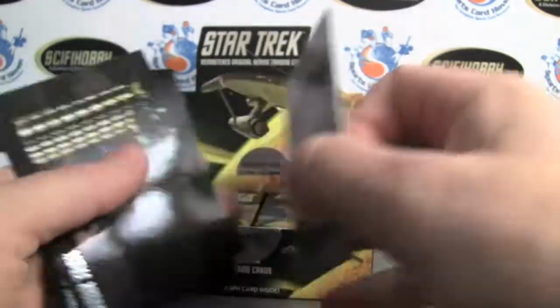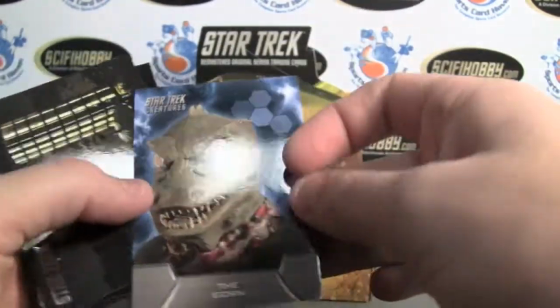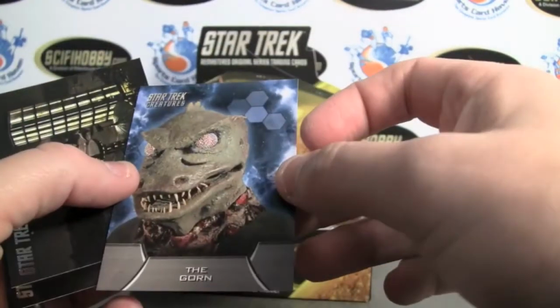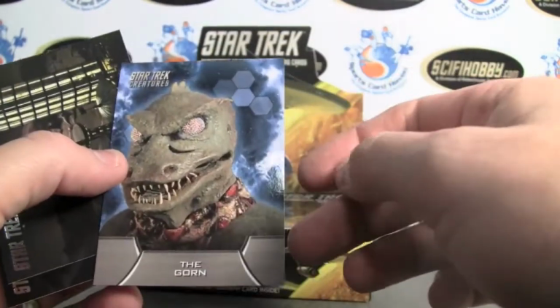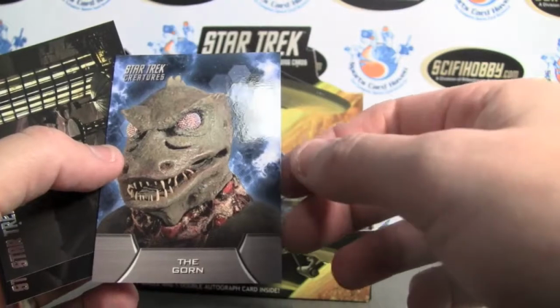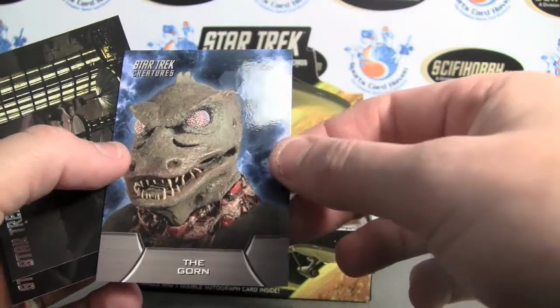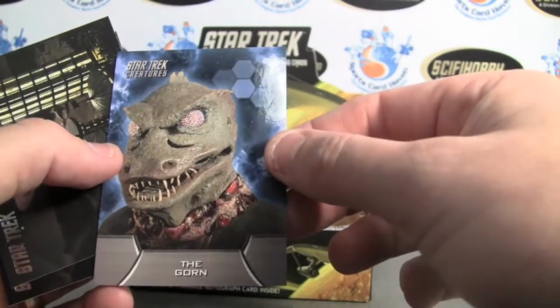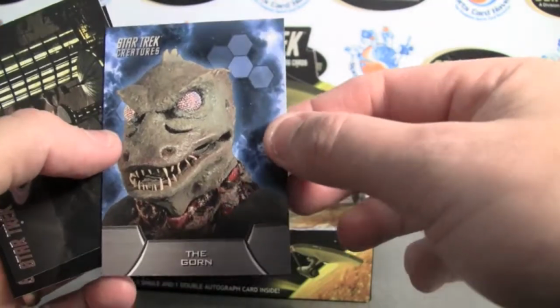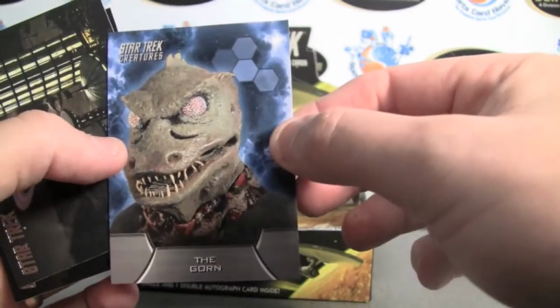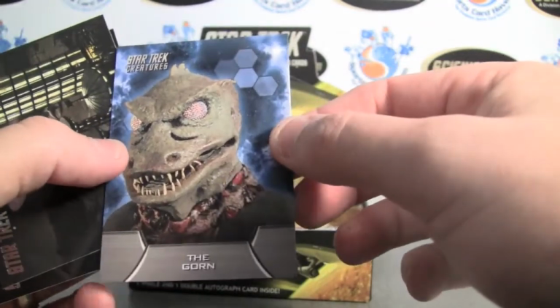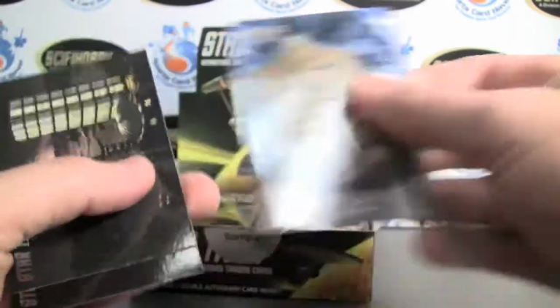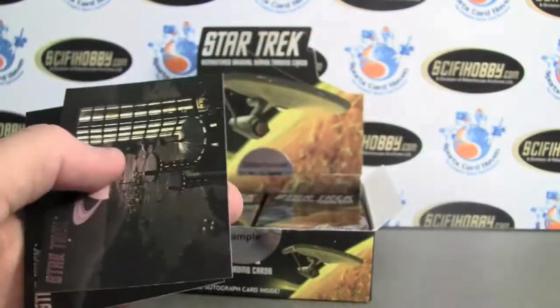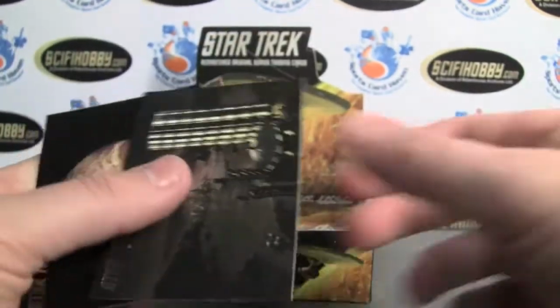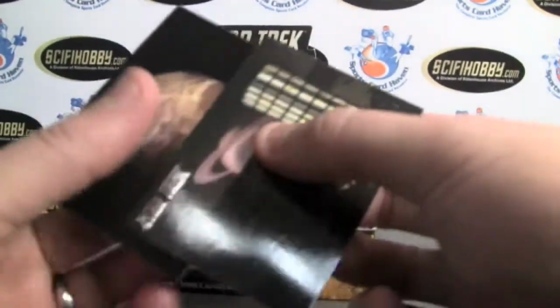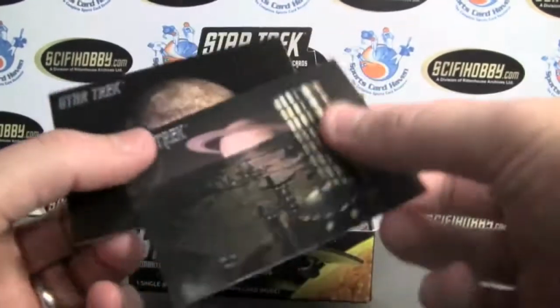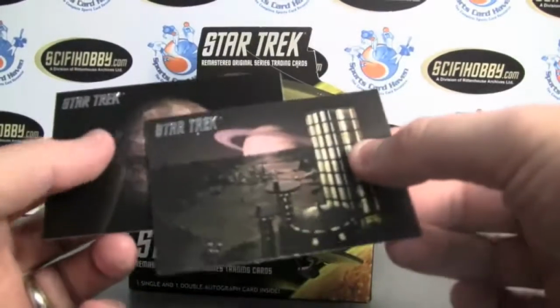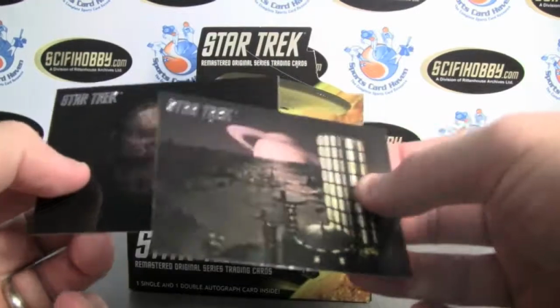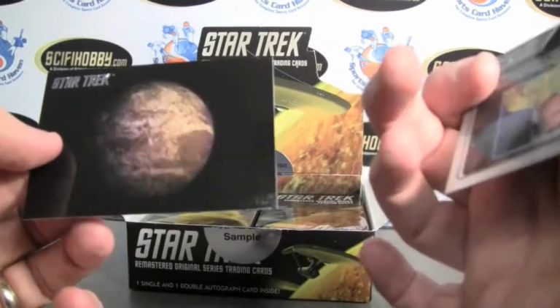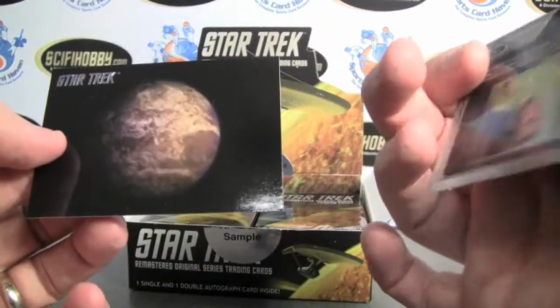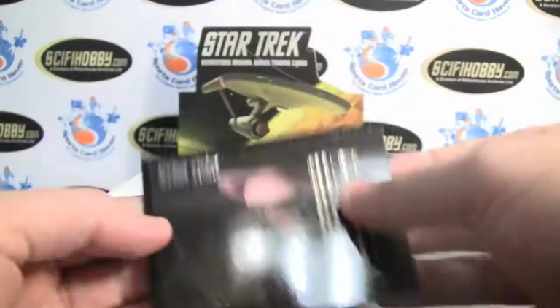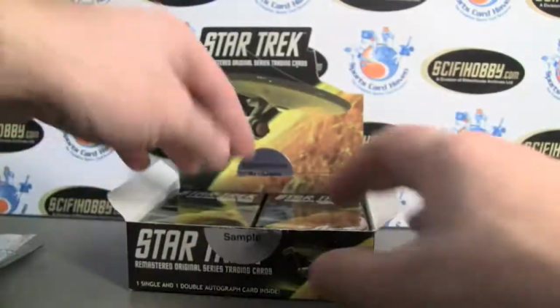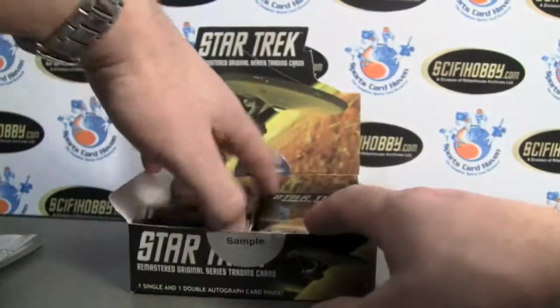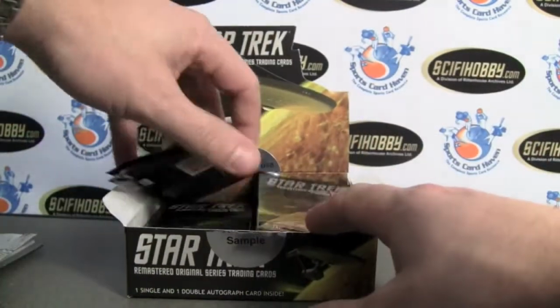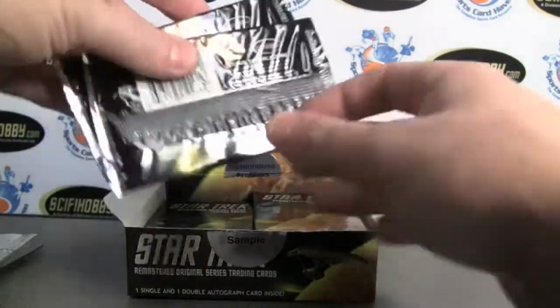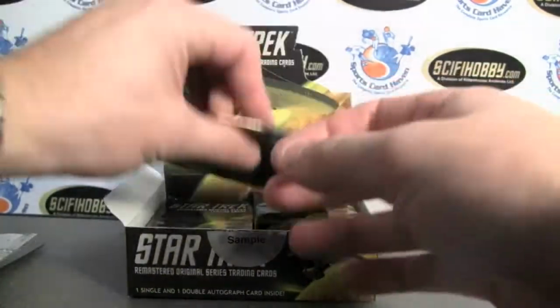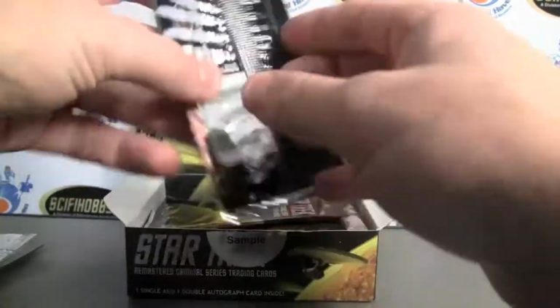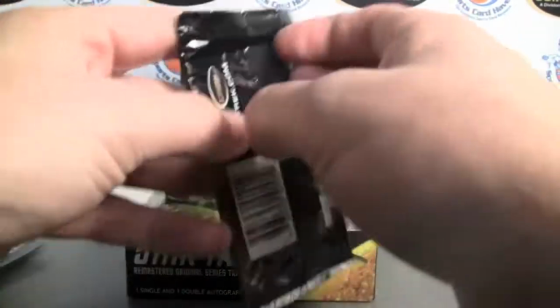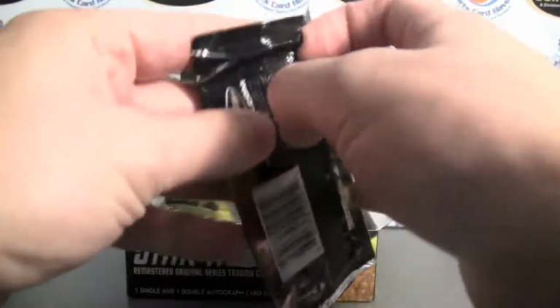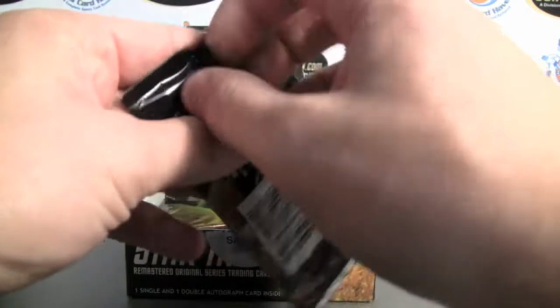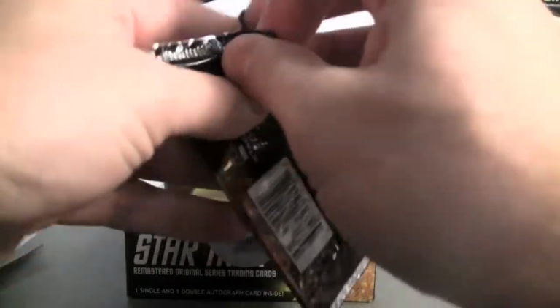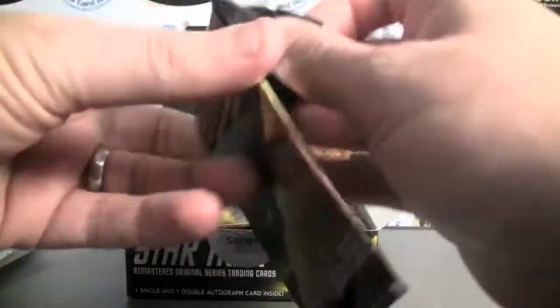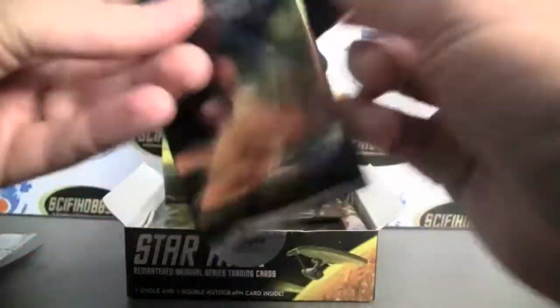Rittenhouse Archives is pretty awesome in the way that they keep Star Trek Creatures — this is an insert set. Arena. The Gorn. They do have a very limited print run, so it keeps high value on the cards. You can order them directly from the website if you can't find them.